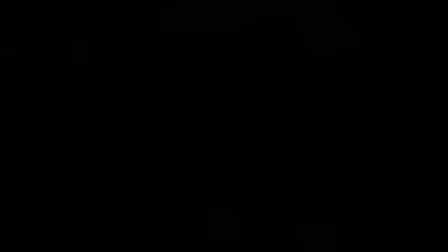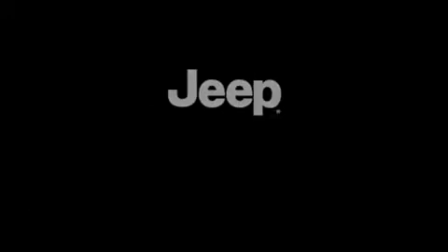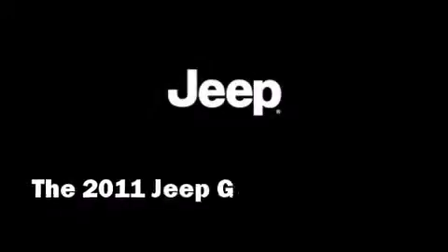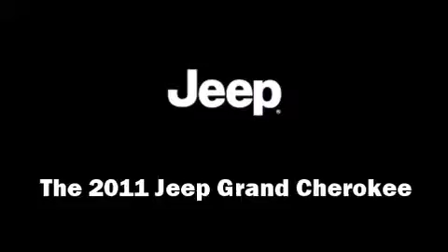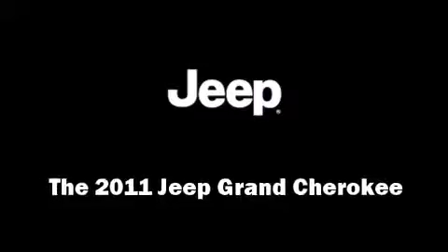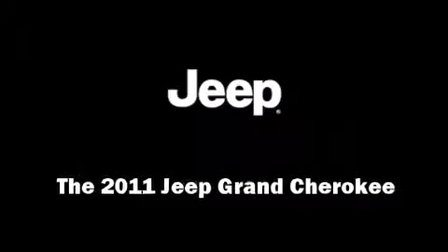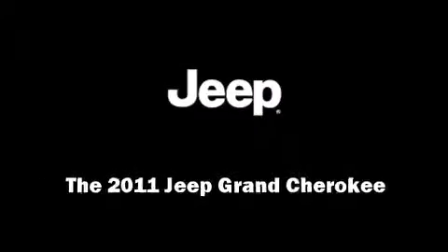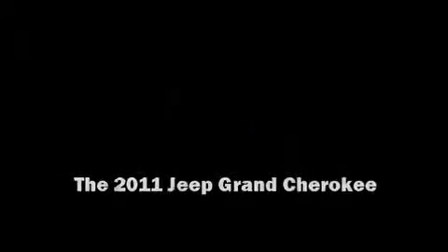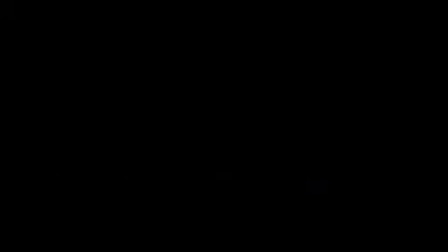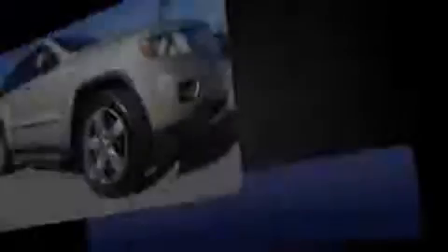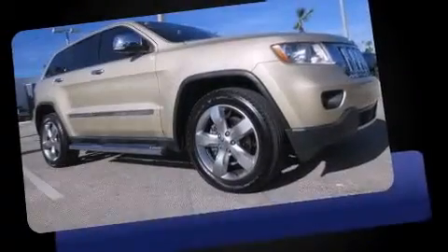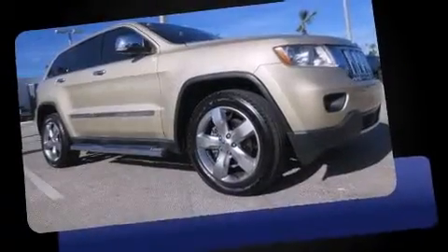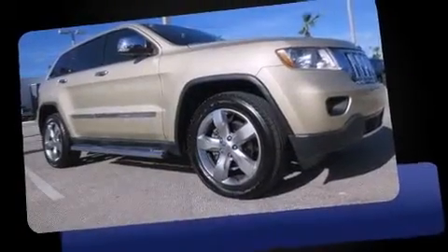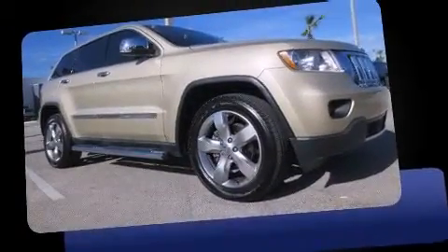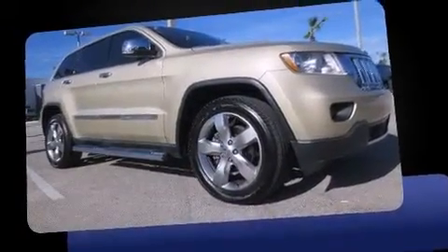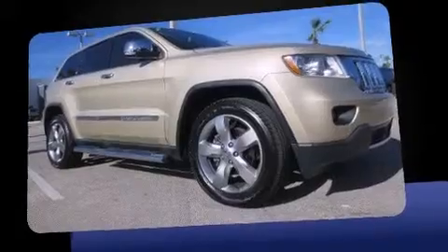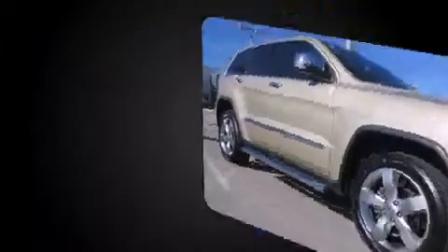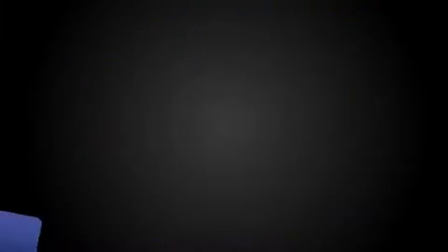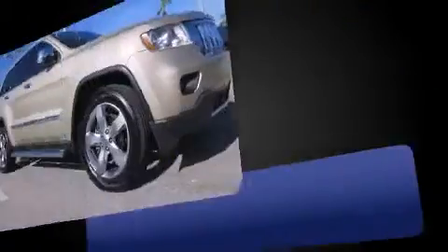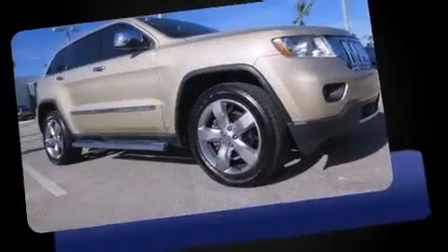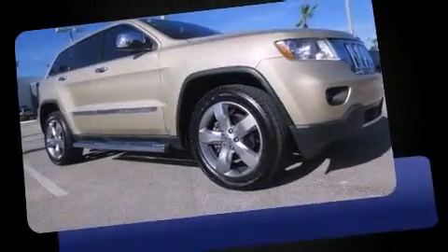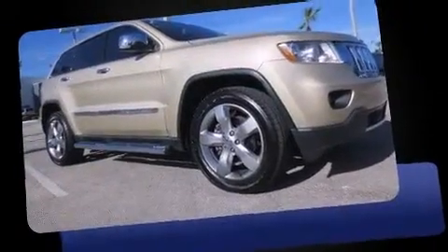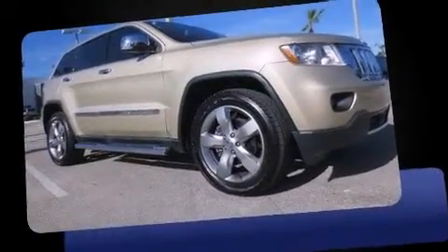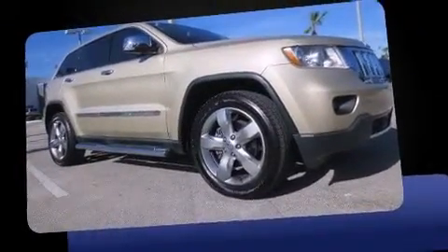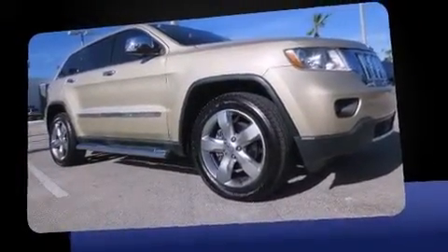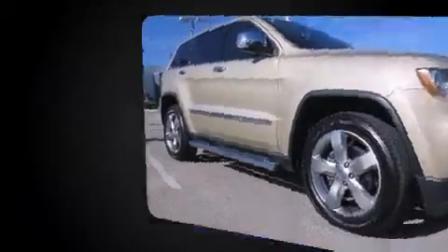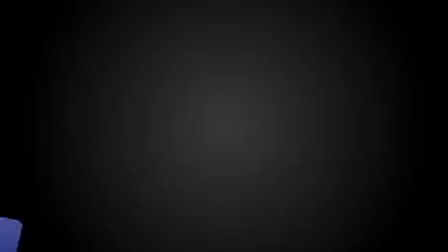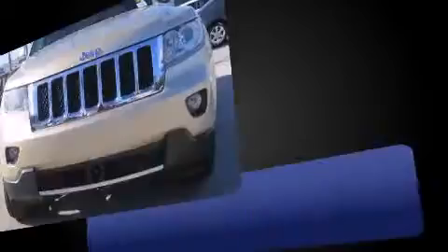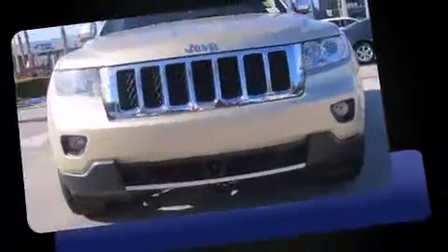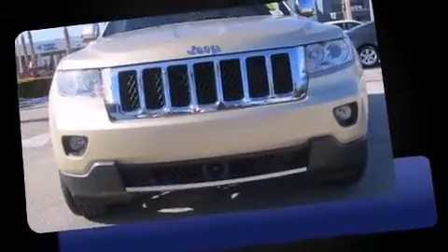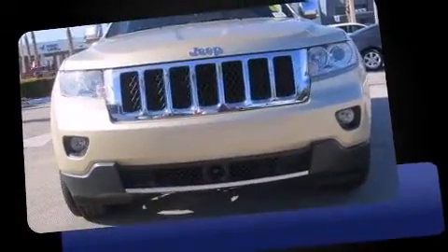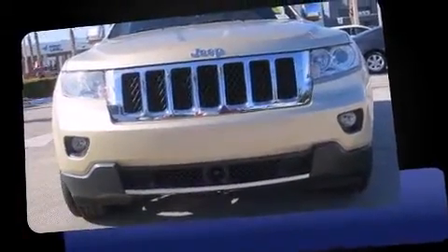Treat yourself to a test drive in the 2011 Jeep Grand Cherokee. Smooth gear shifts are achieved thanks to the refined six-cylinder engine, and for added security, Dynamic Stability Control supplements the drivetrain.